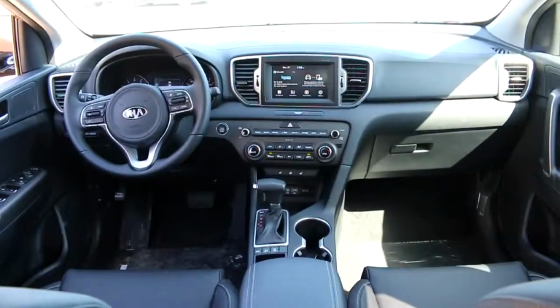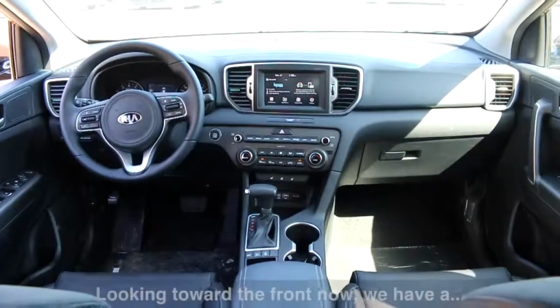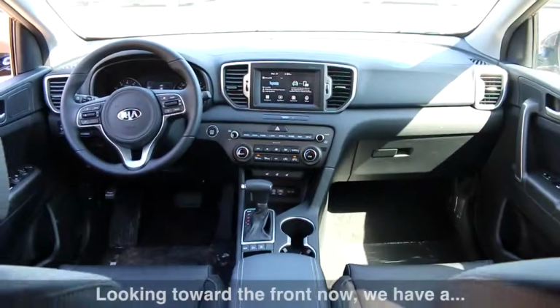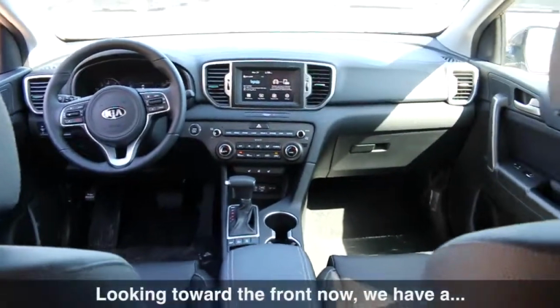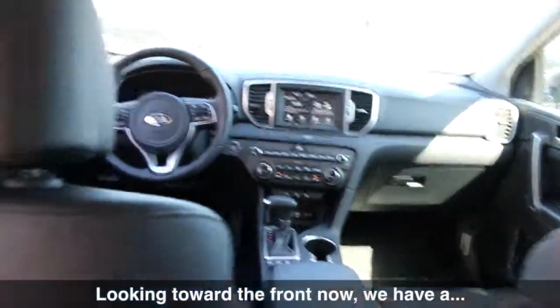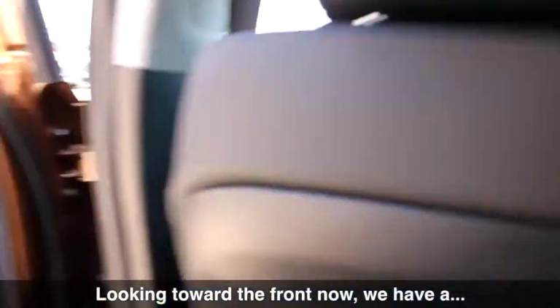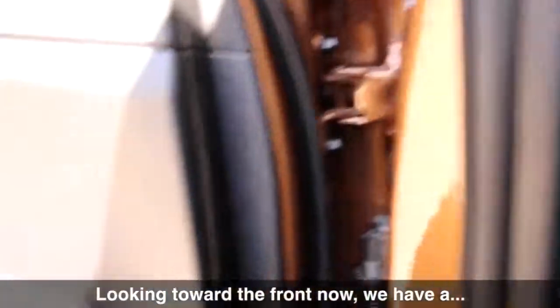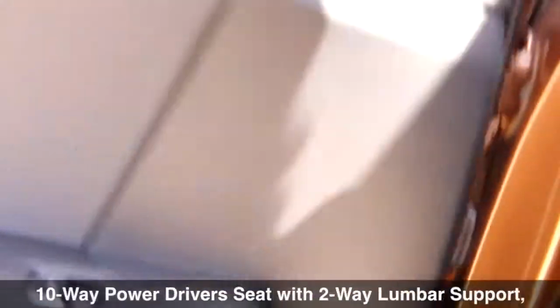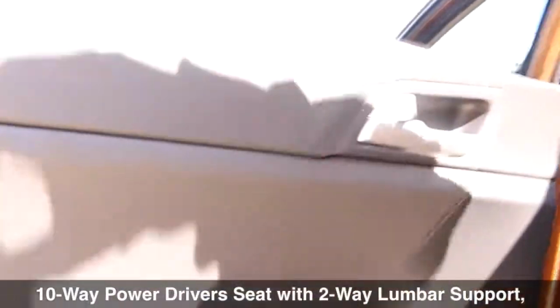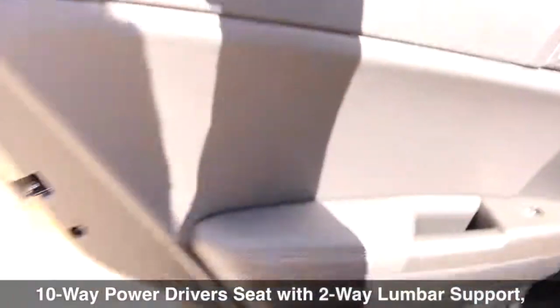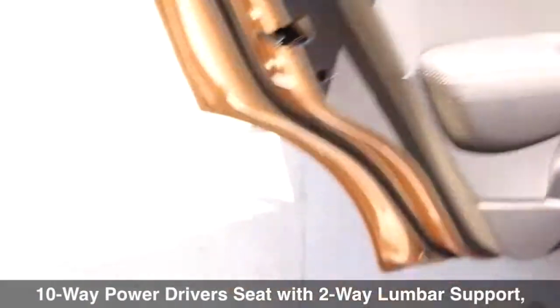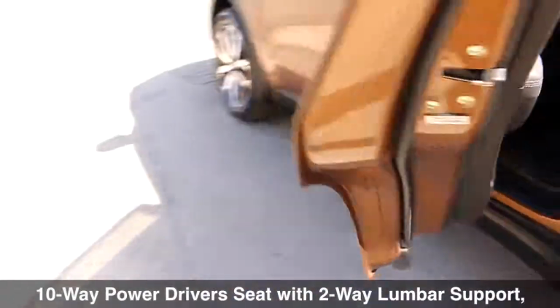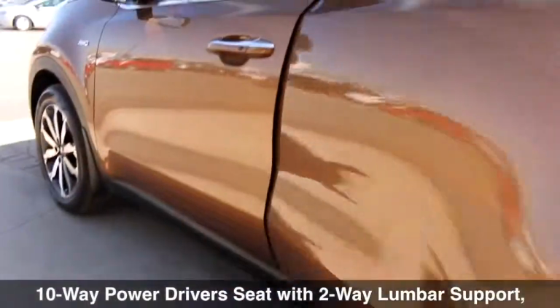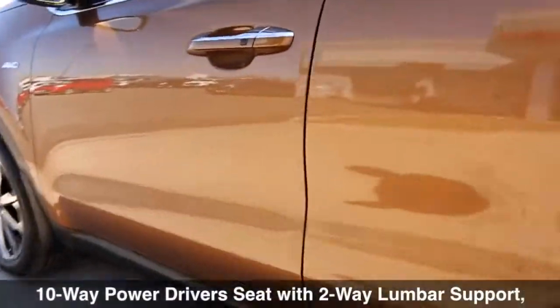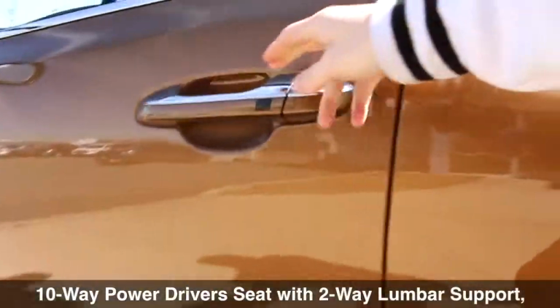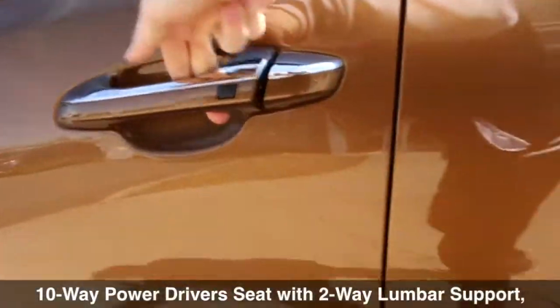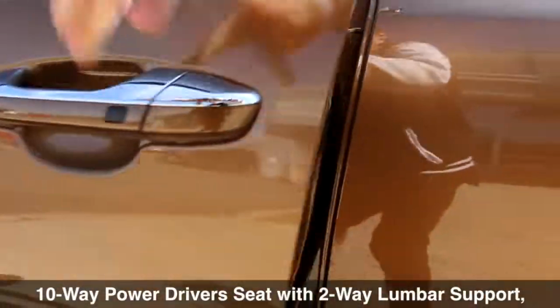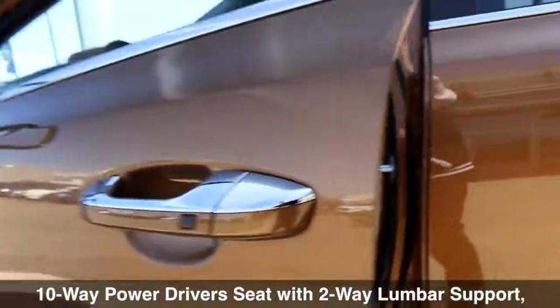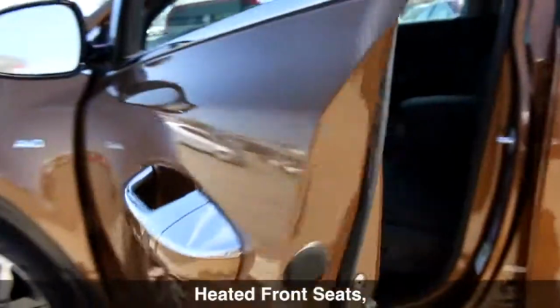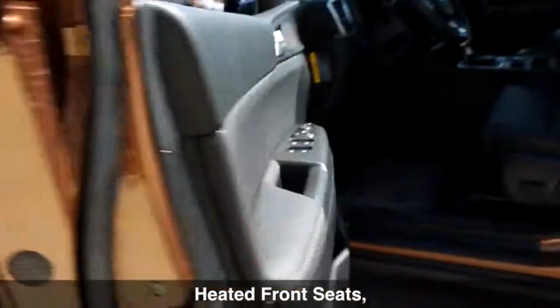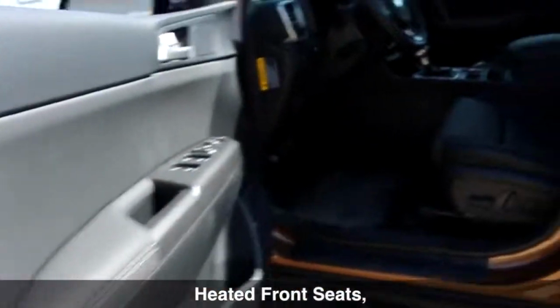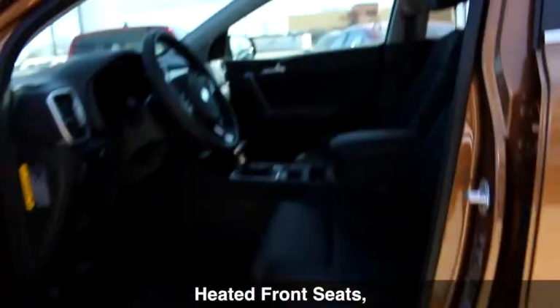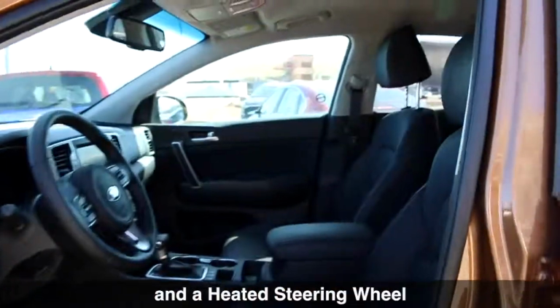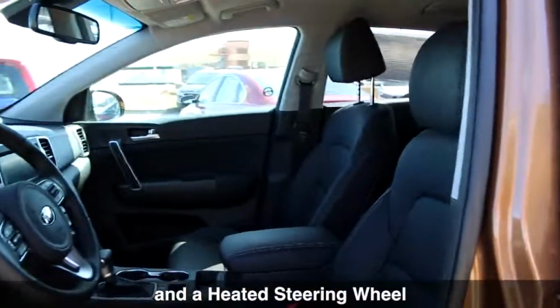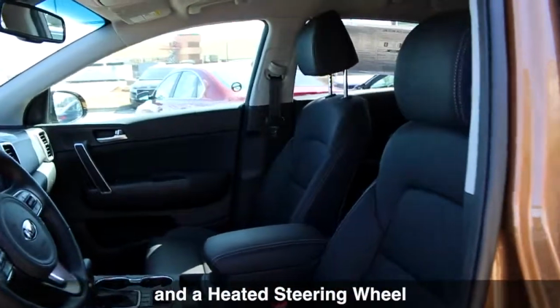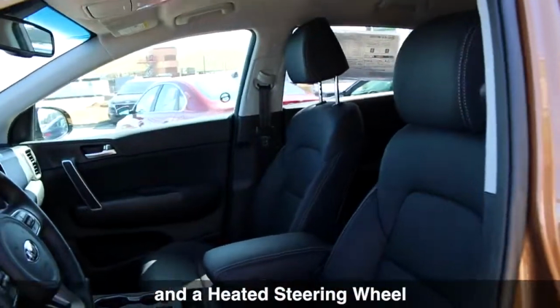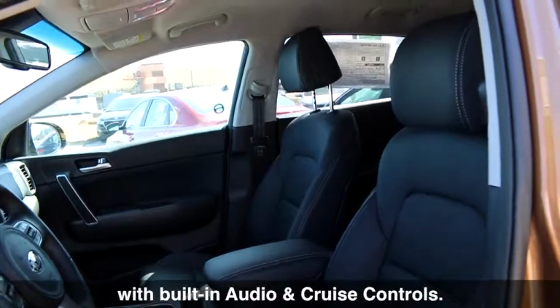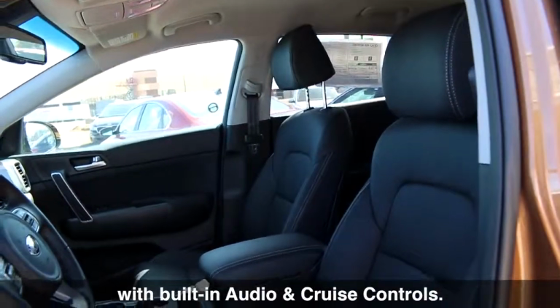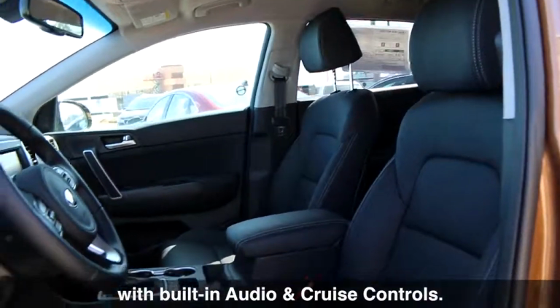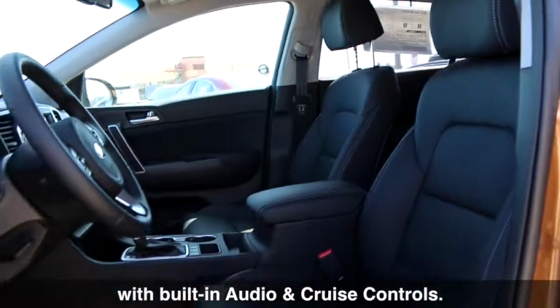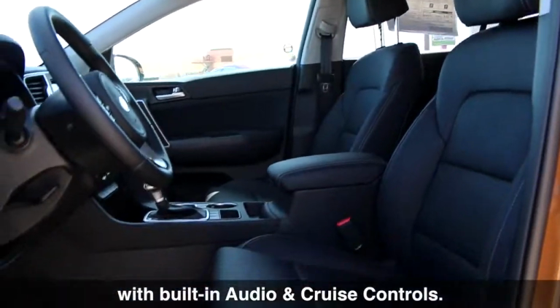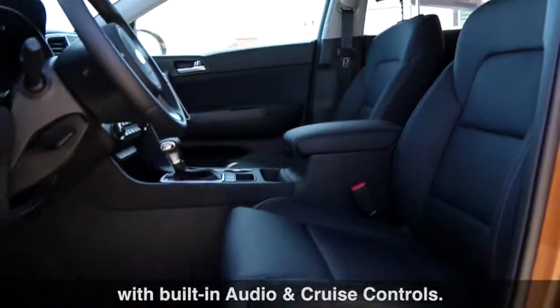And looking toward the front now, we have a 10-way power driver seat with 2-way lumbar support, heated front seats, and a heated steering wheel with built-in audio and cruise controls.